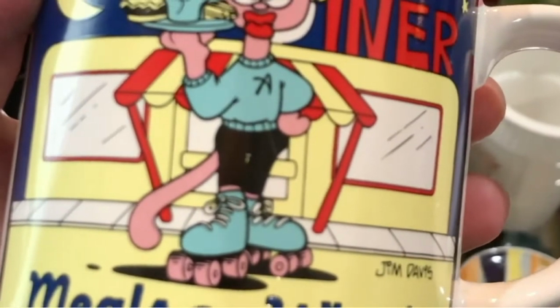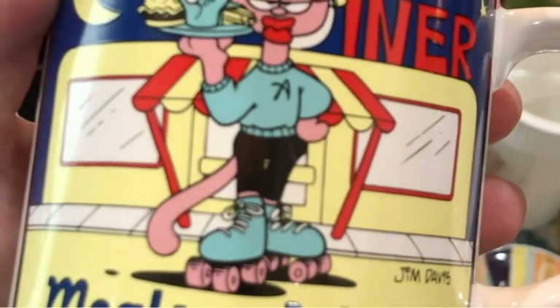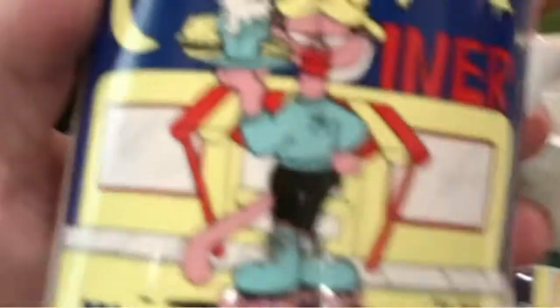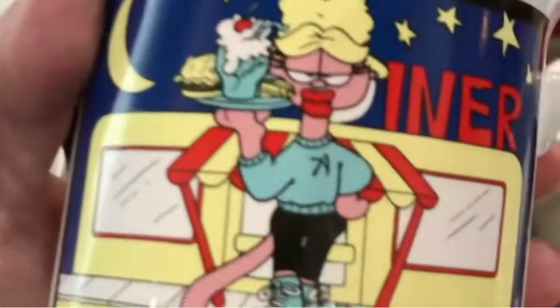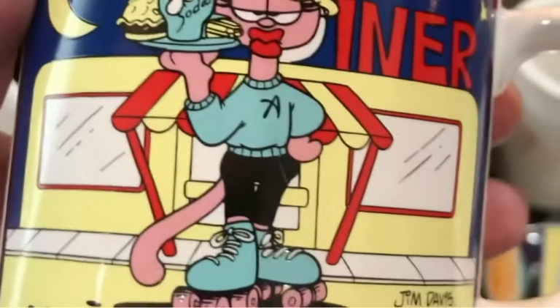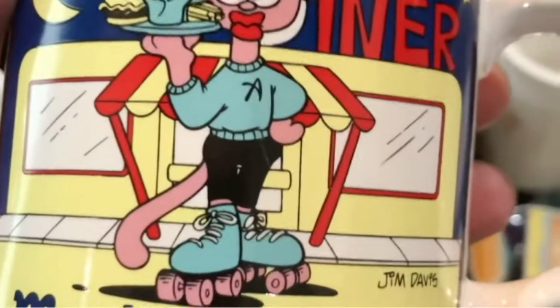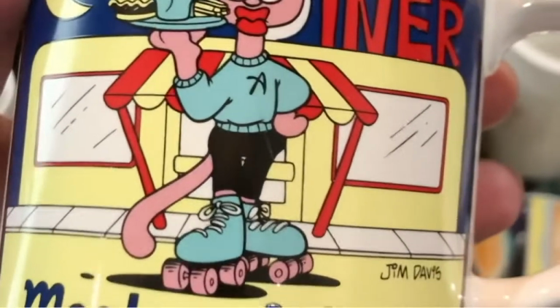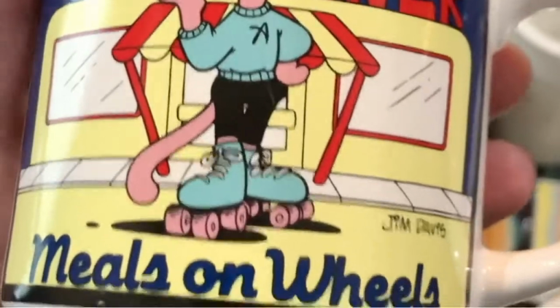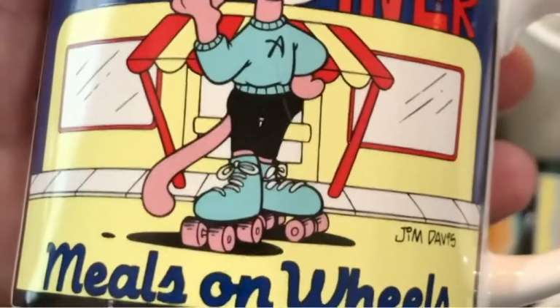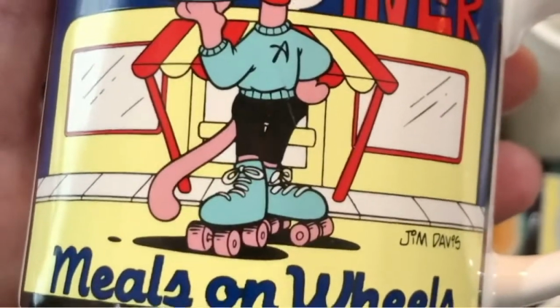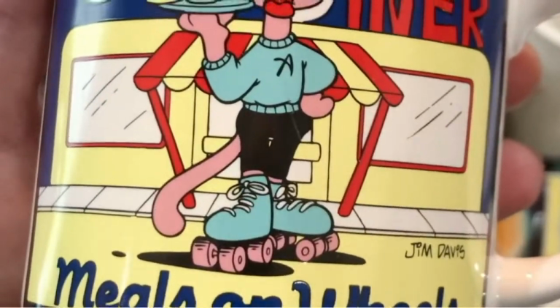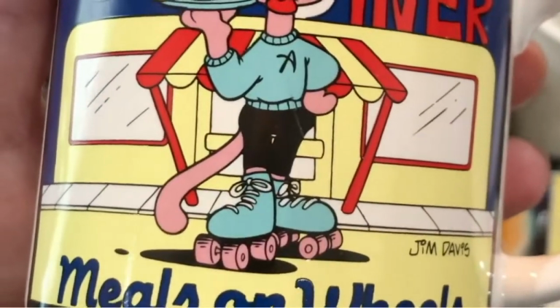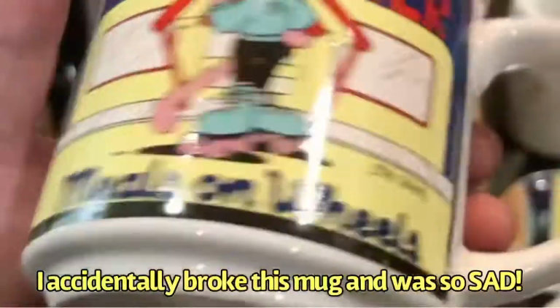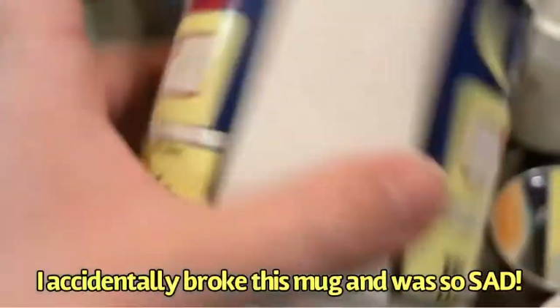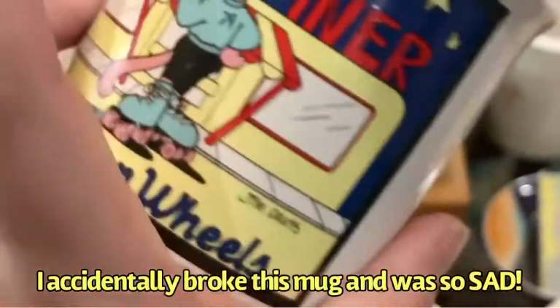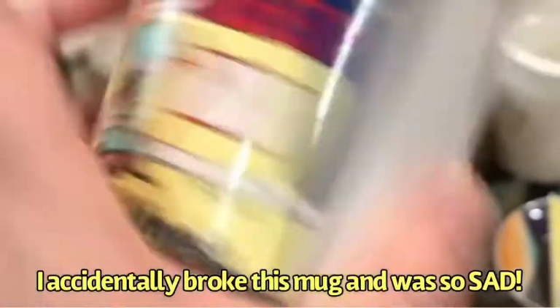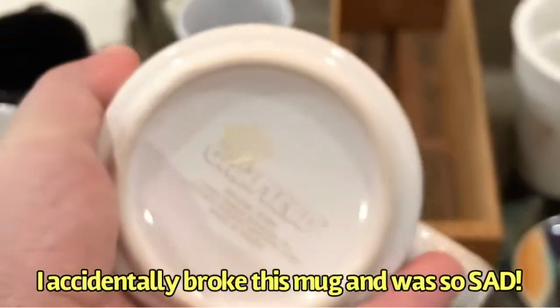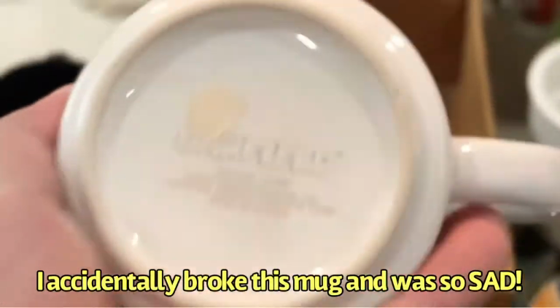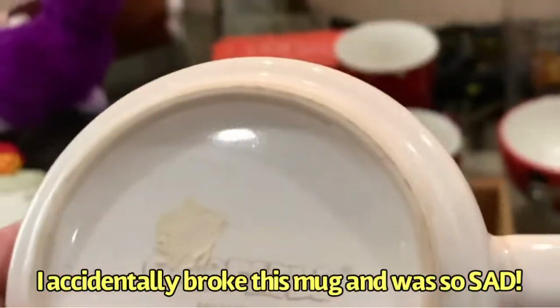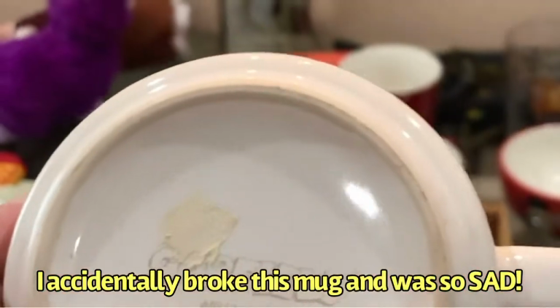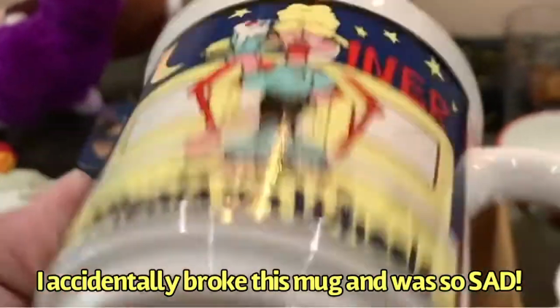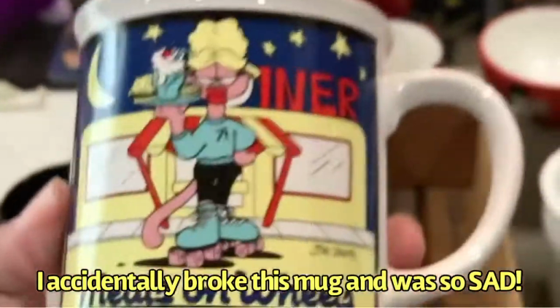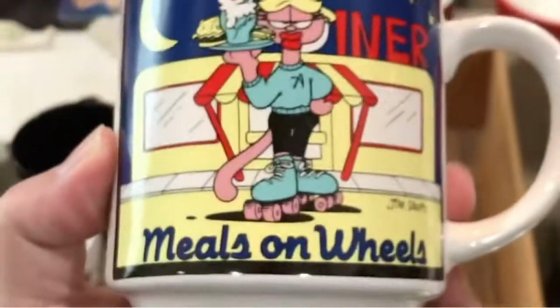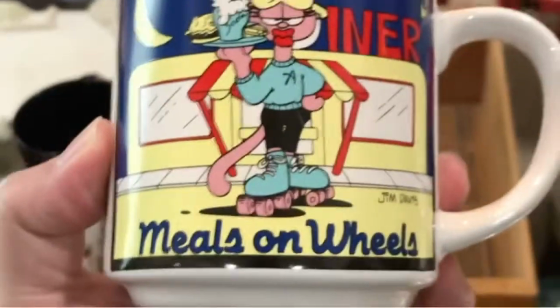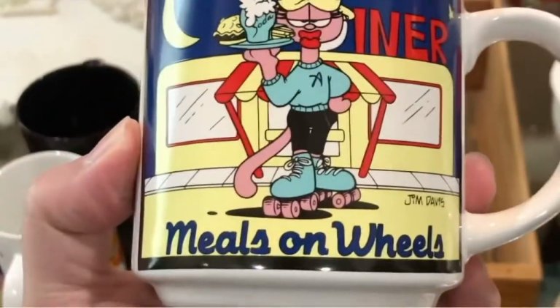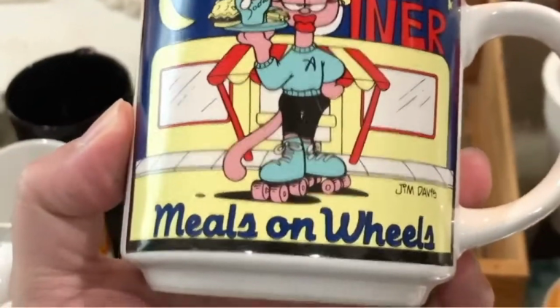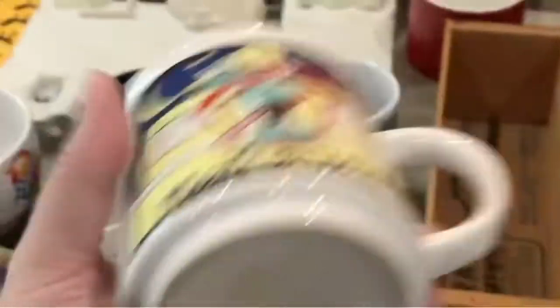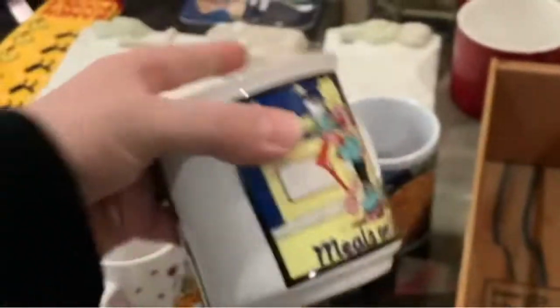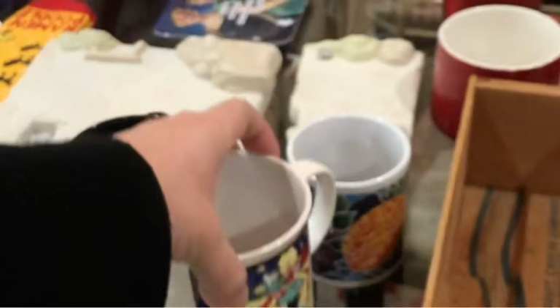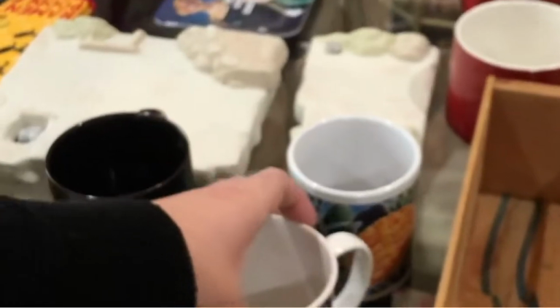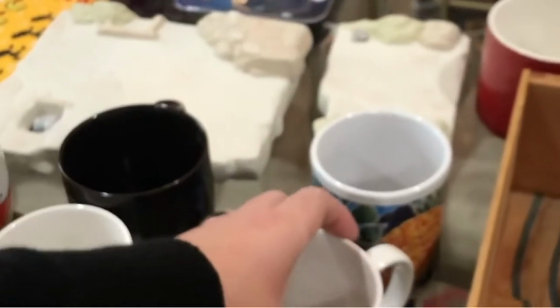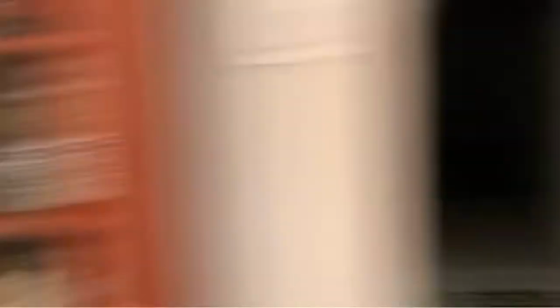Meals on Wheels — I actually know someone who always does Meals on Wheels, so this is so cool. It's Garfield. I love it so much. It is from 1980 — 40 years old! Are you kidding?